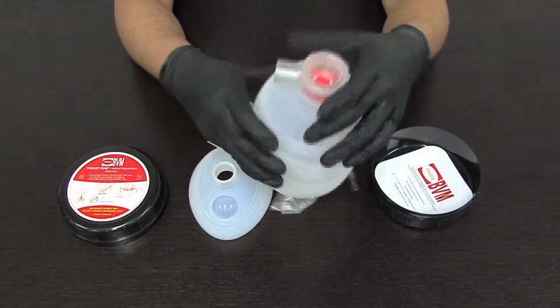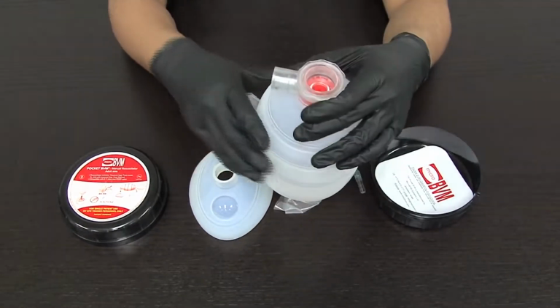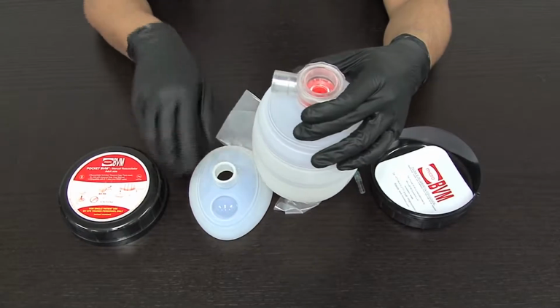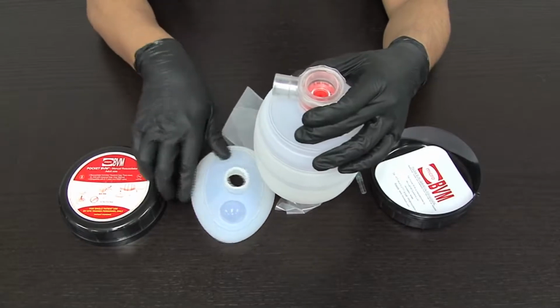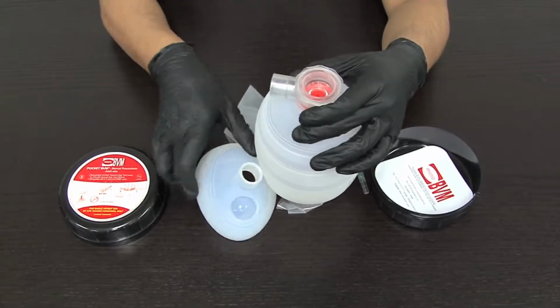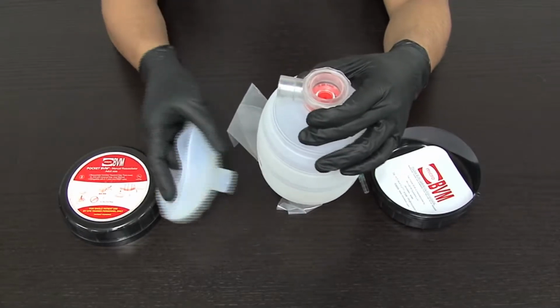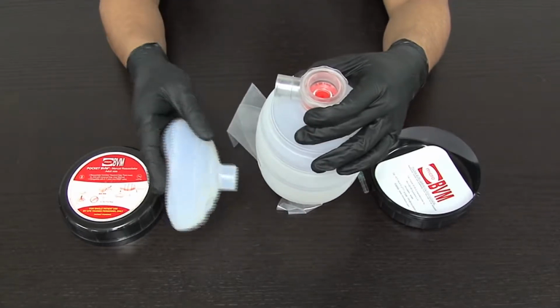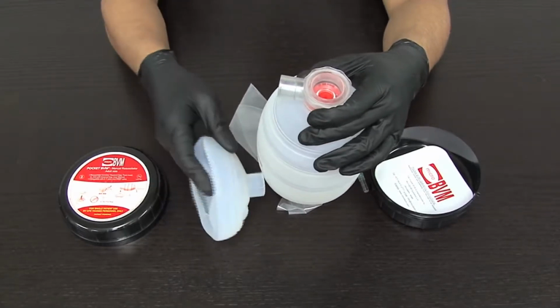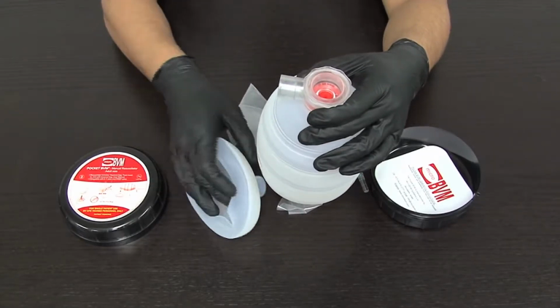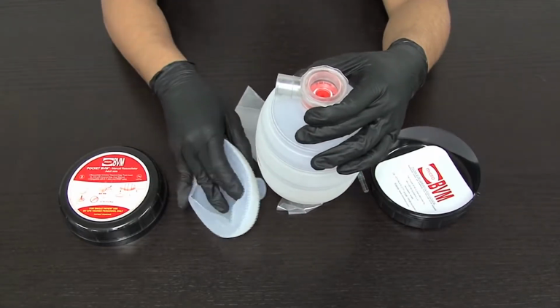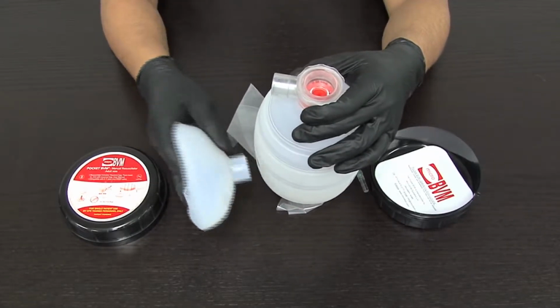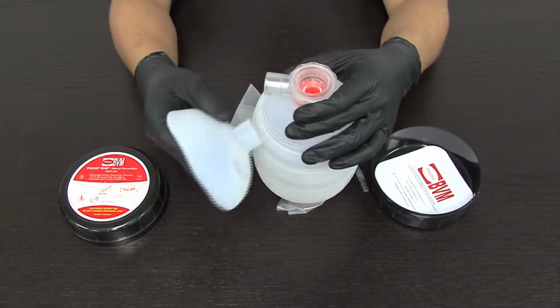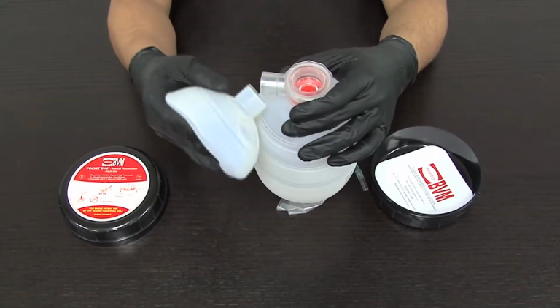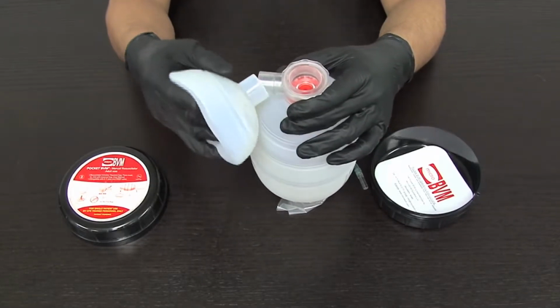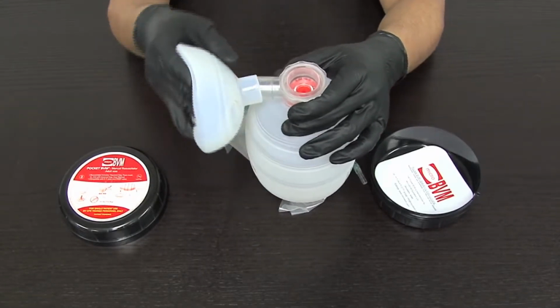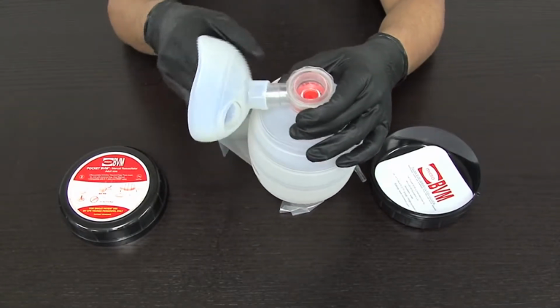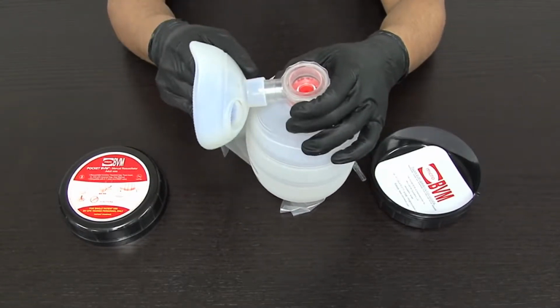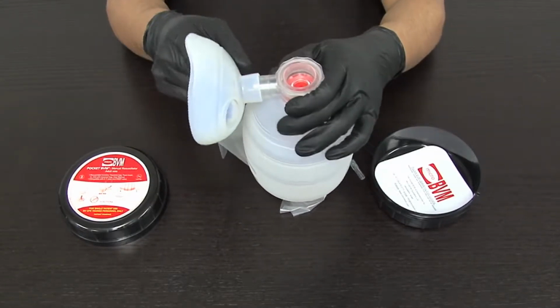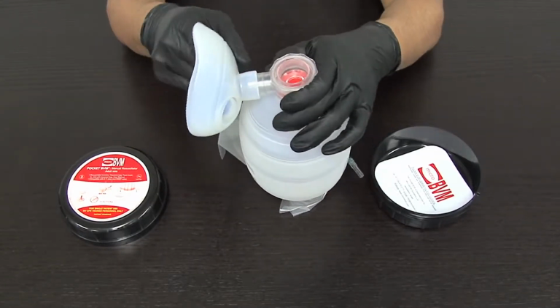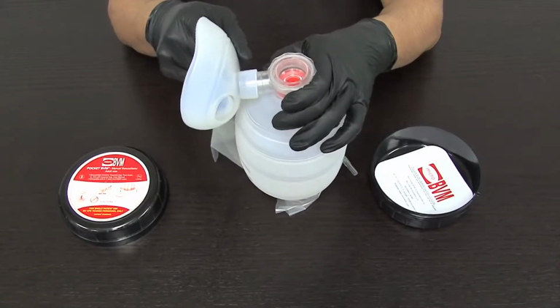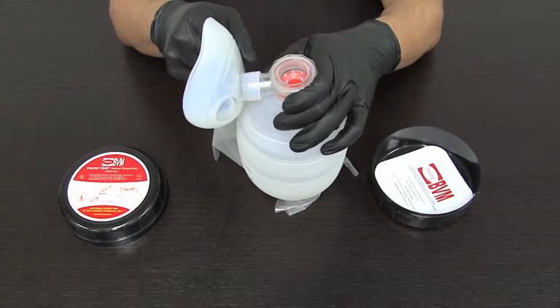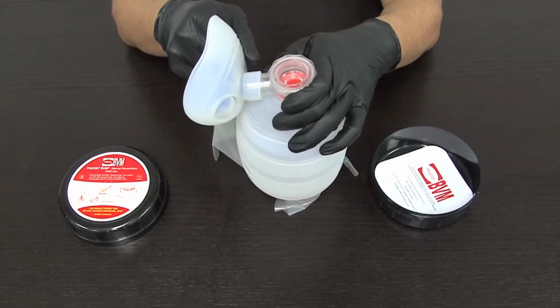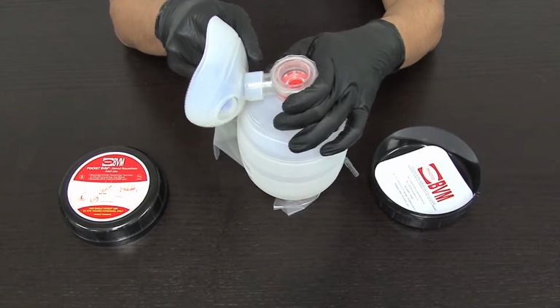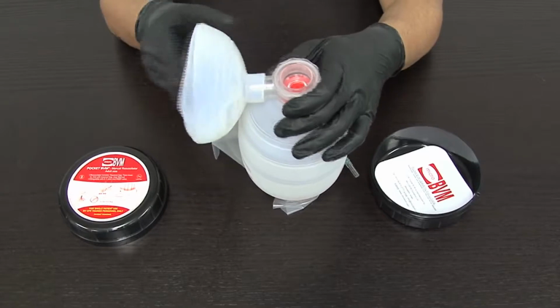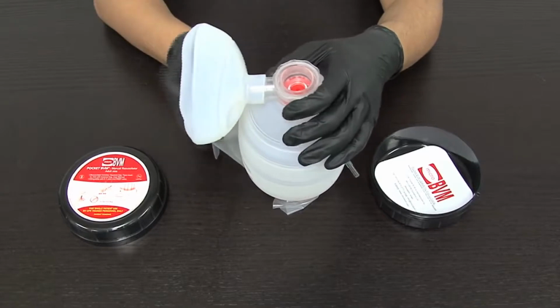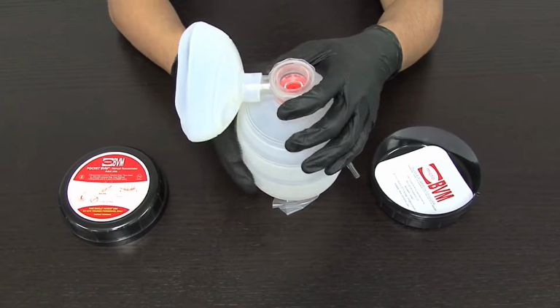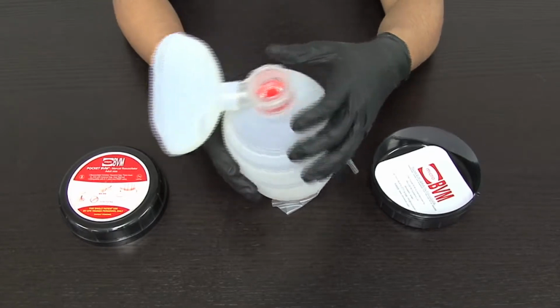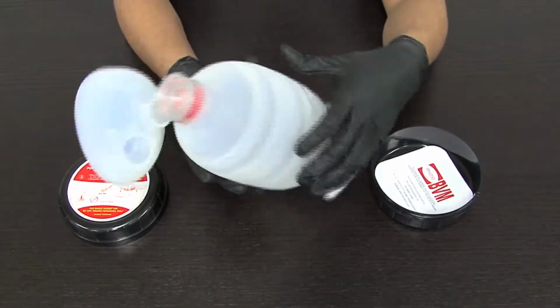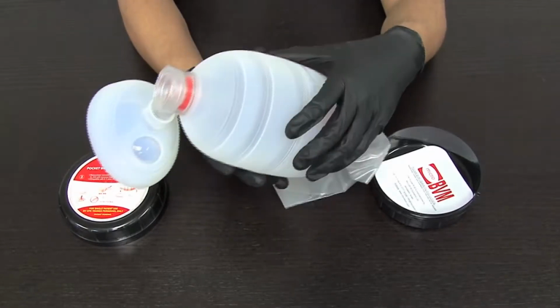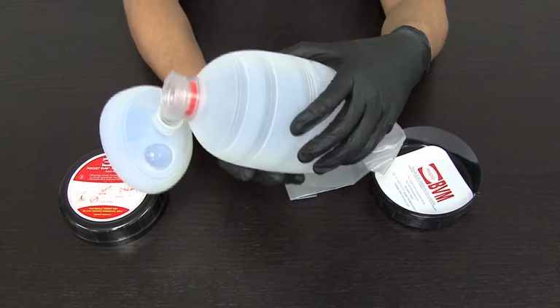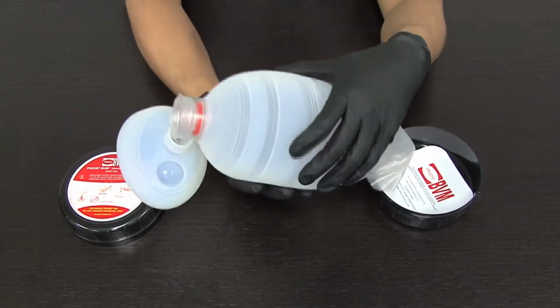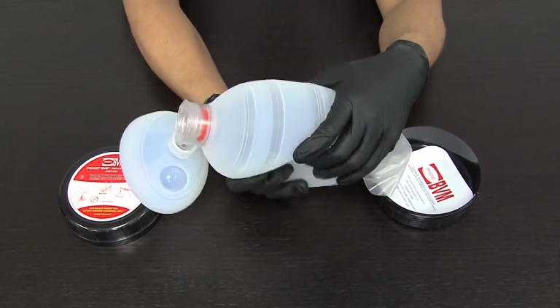Do not pull on the oxygen reservoir bag. Attach the face mask to the patient valve housing. You may now ventilate your patient.